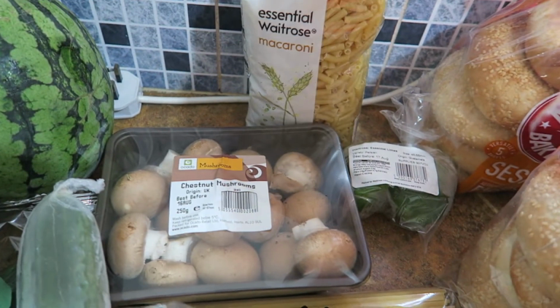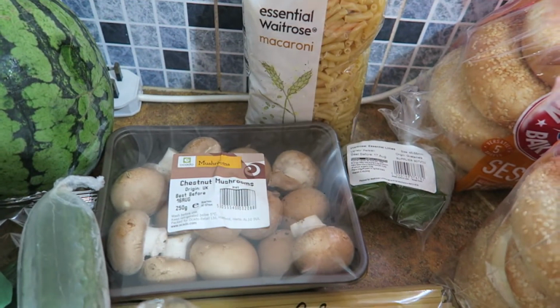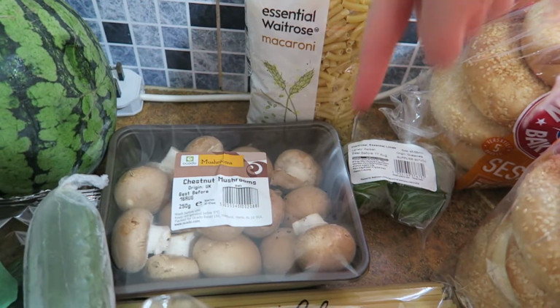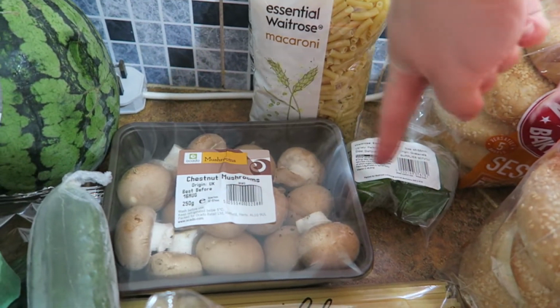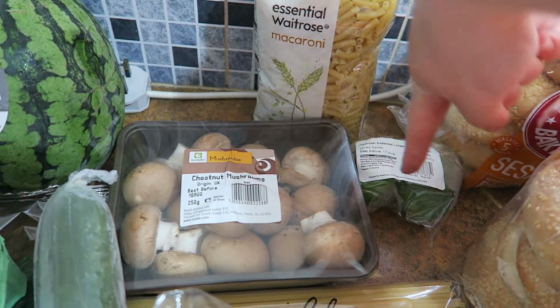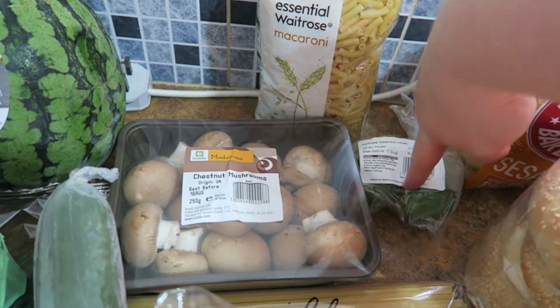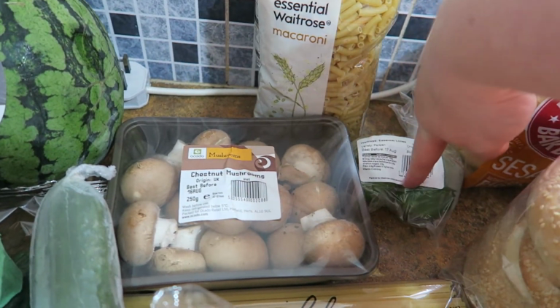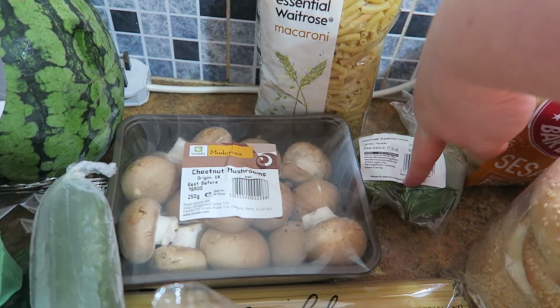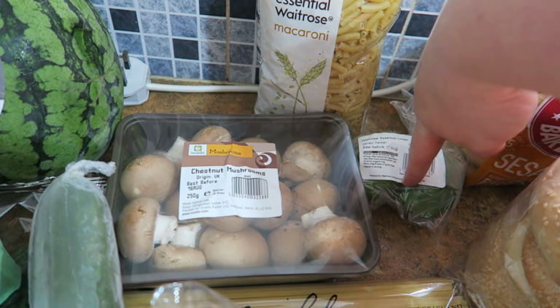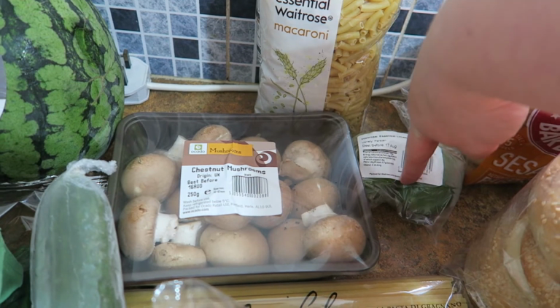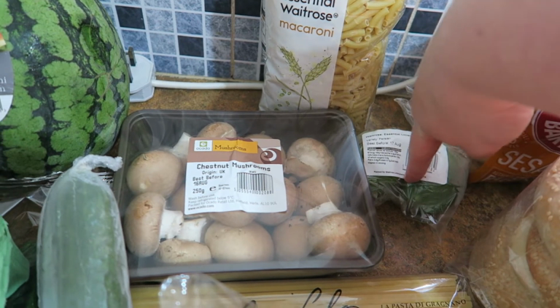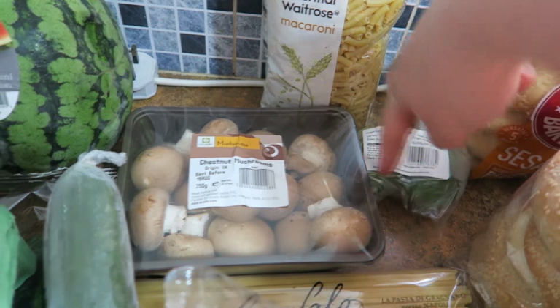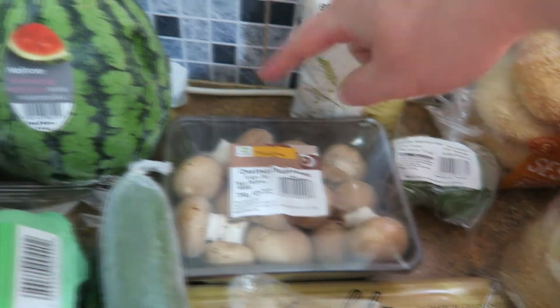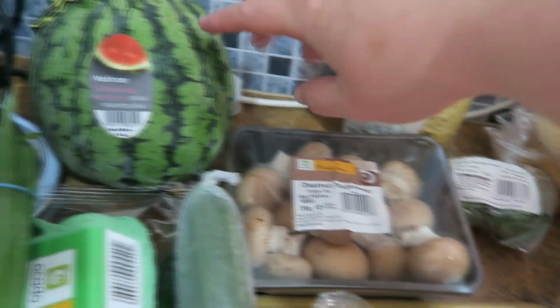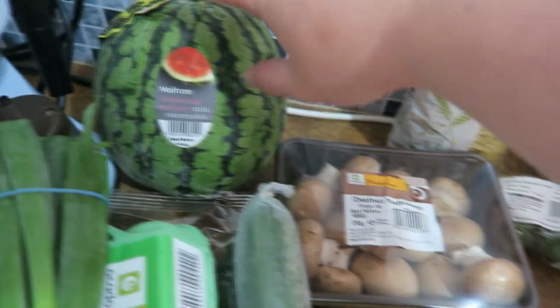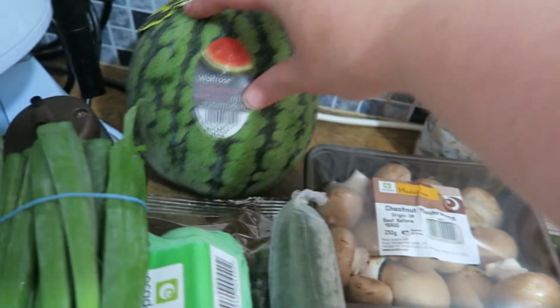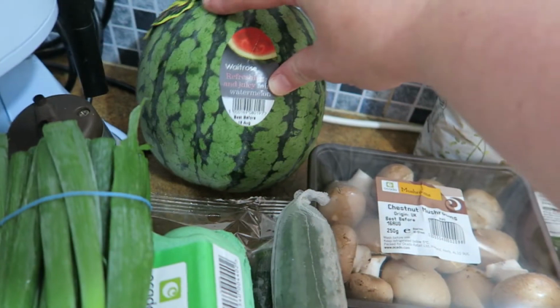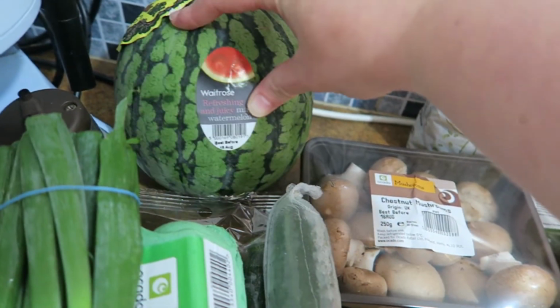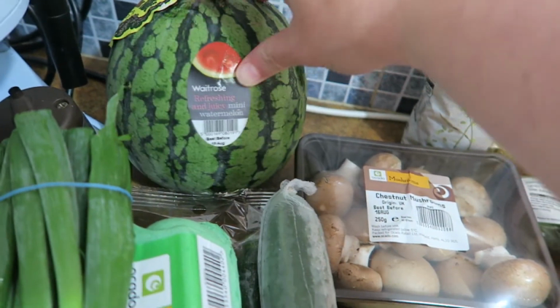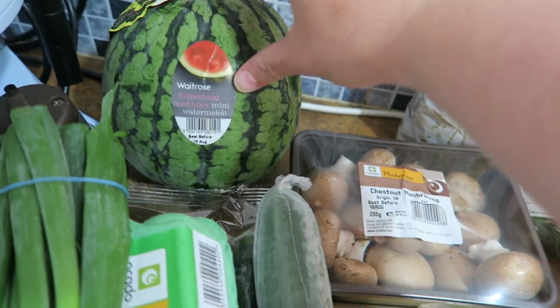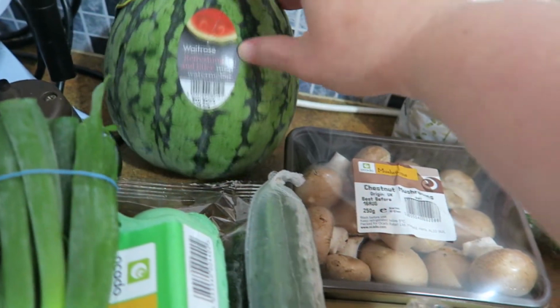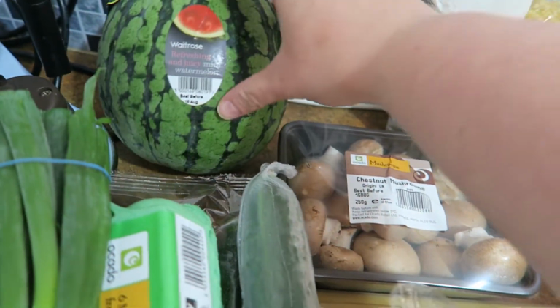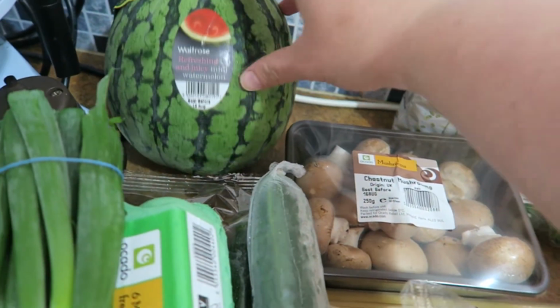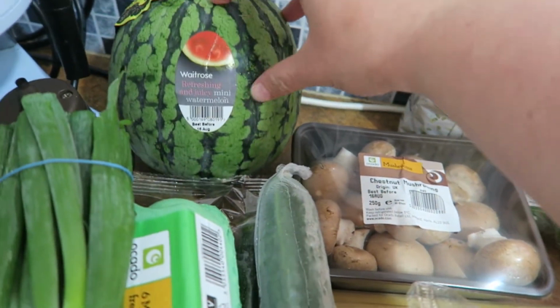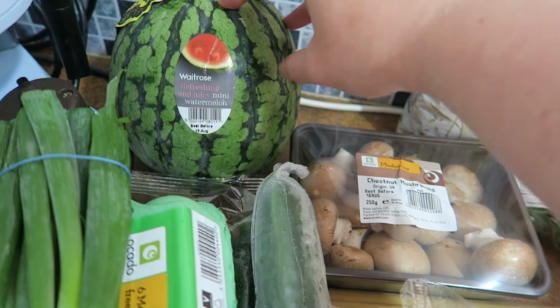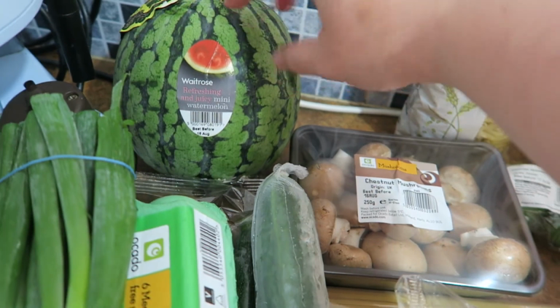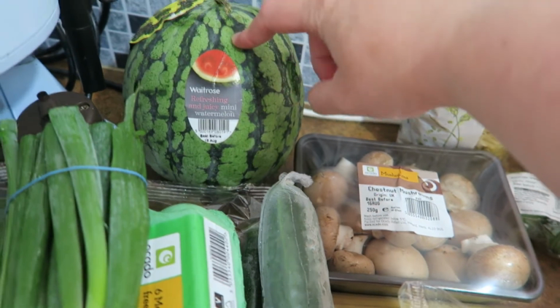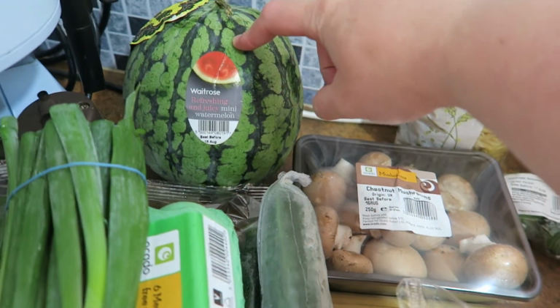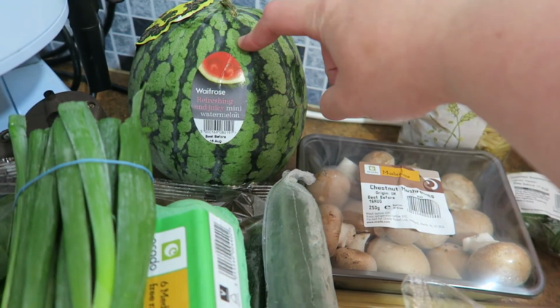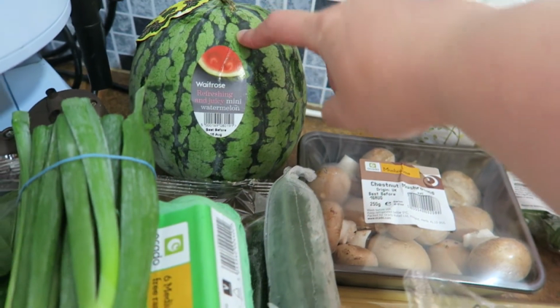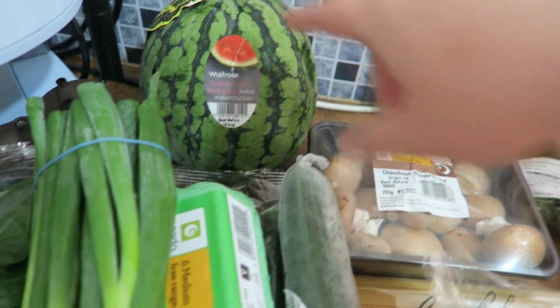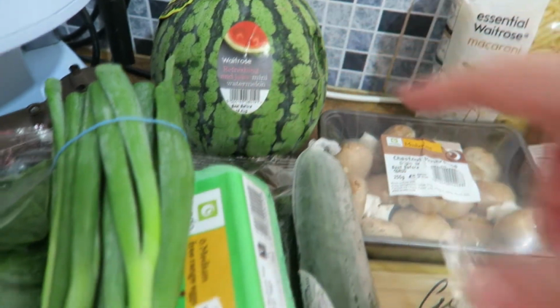Macaroni, which is for macaroni cheese. Some lime, which will go with the avocados. And a watermelon — well, it's not that big actually — which is just for desserts.